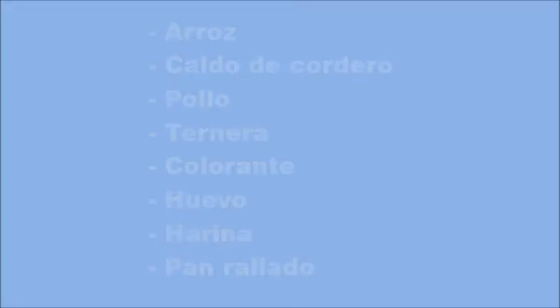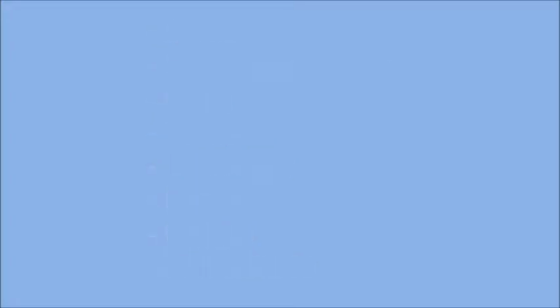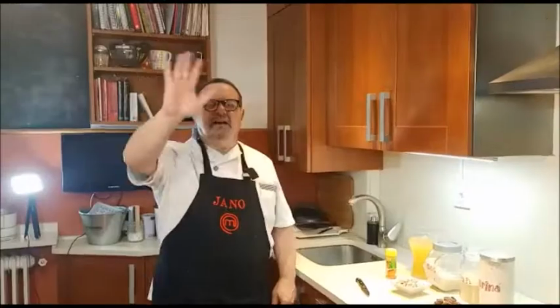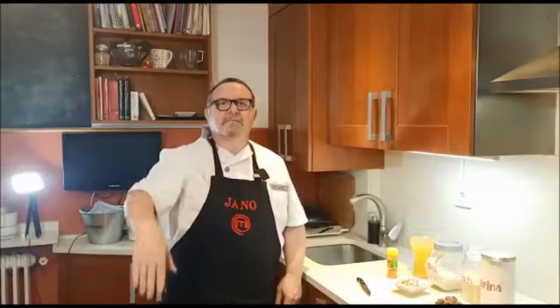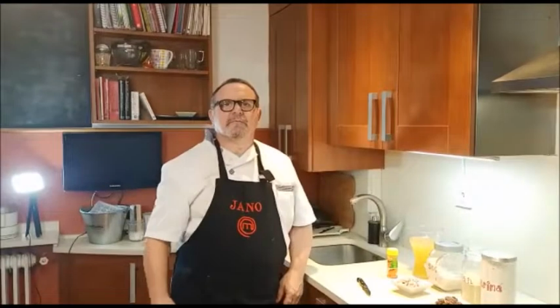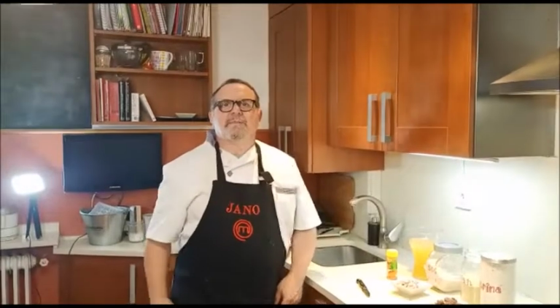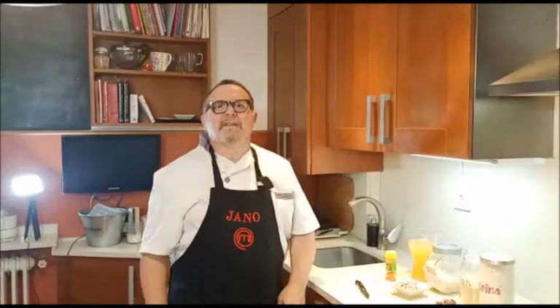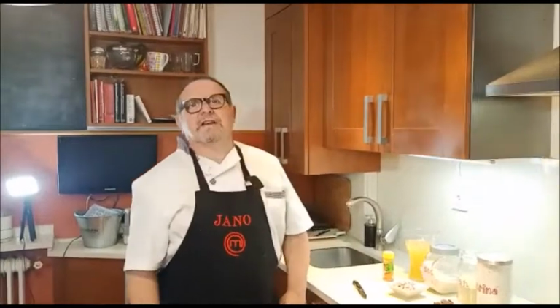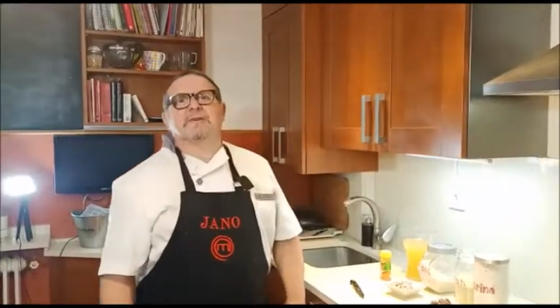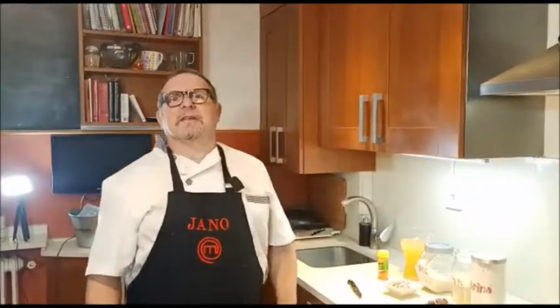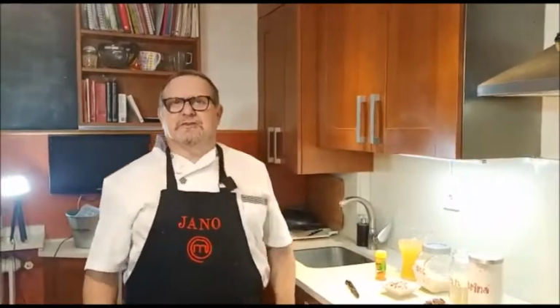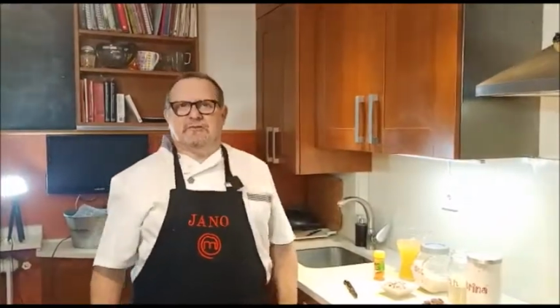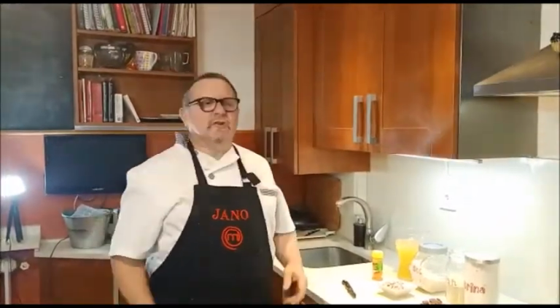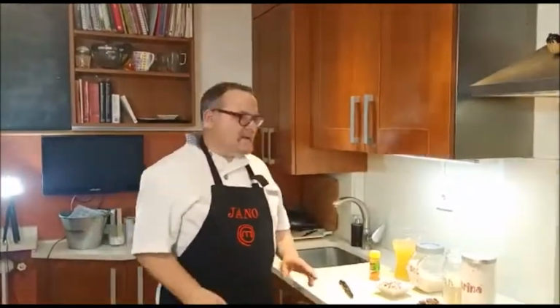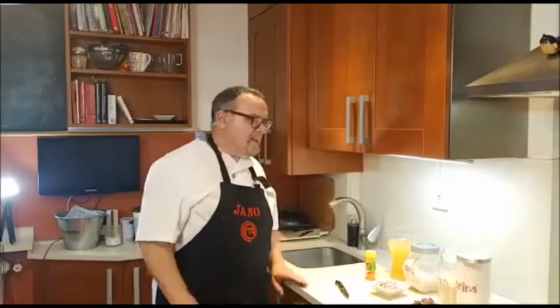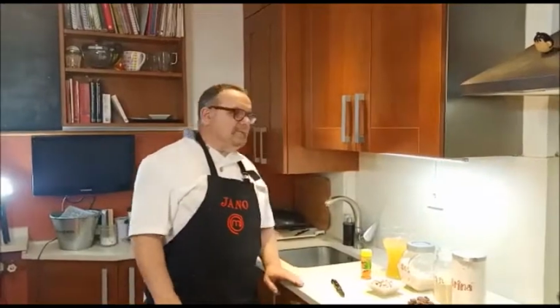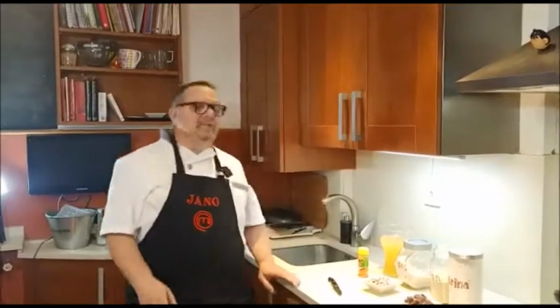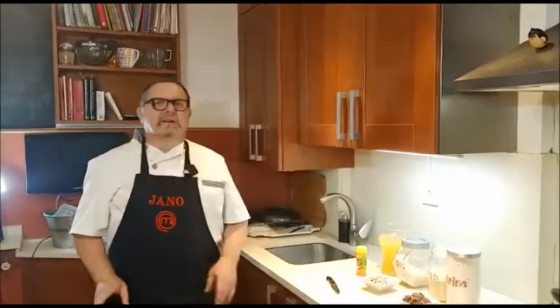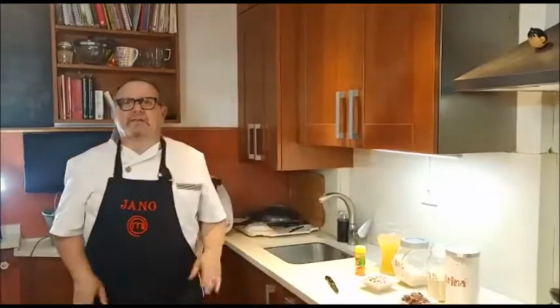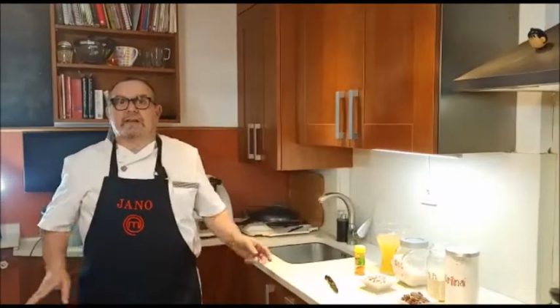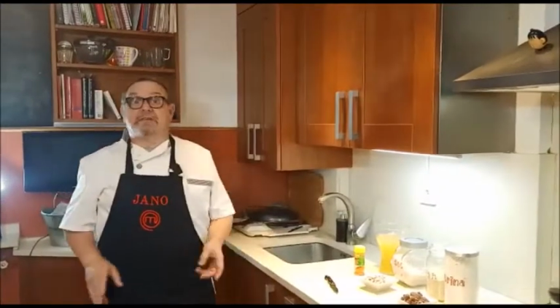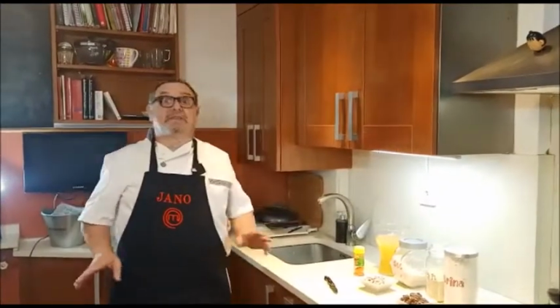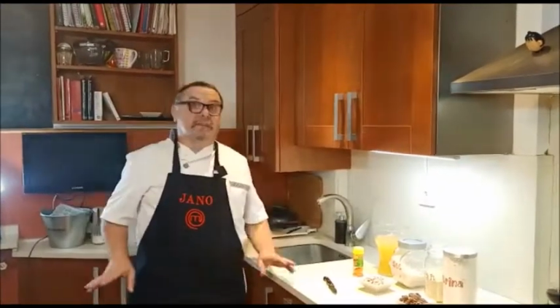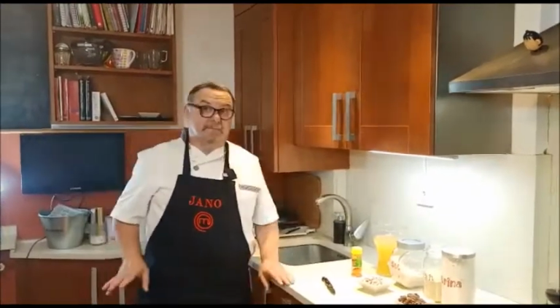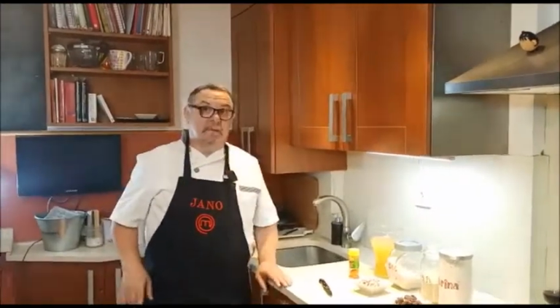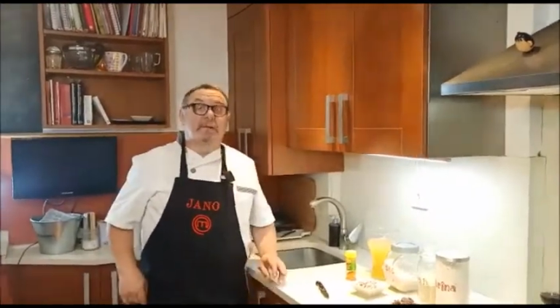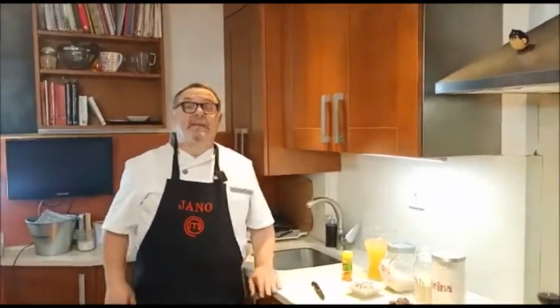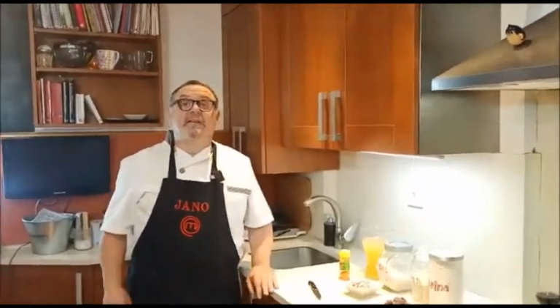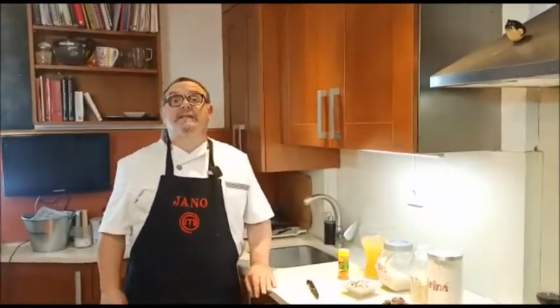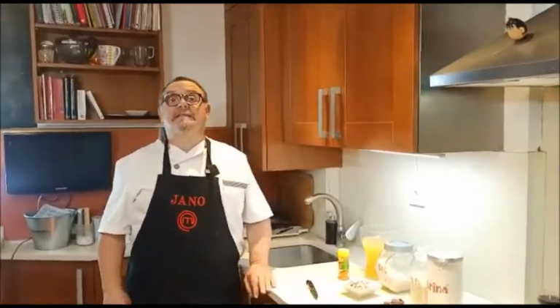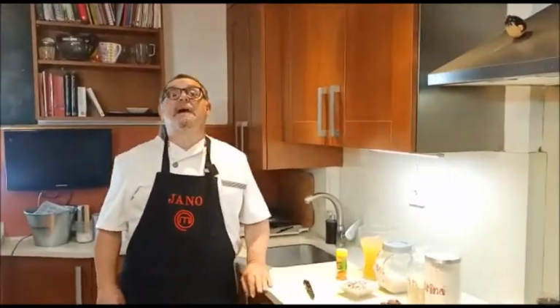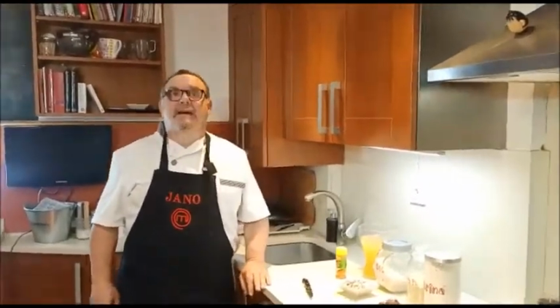¡Hola! Bienvenidos a Poneros del Pincho. Hoy vamos a hacer una receta original pero muy sencilla. Vamos a hacer croquetas de paella.